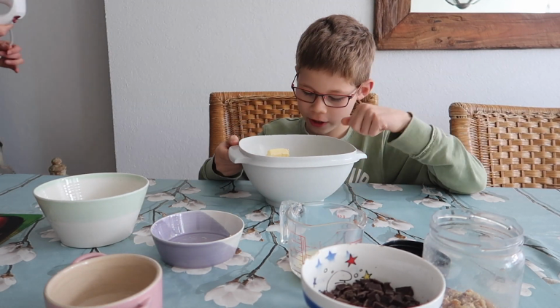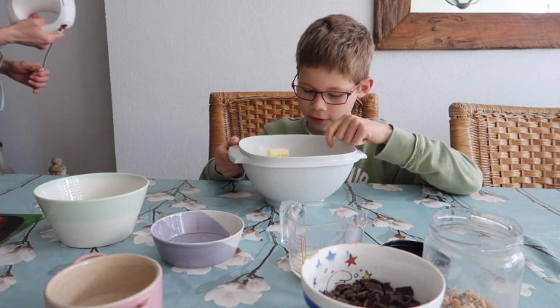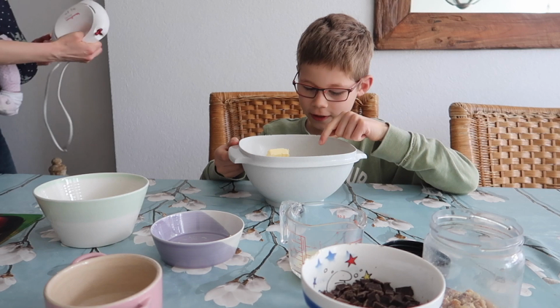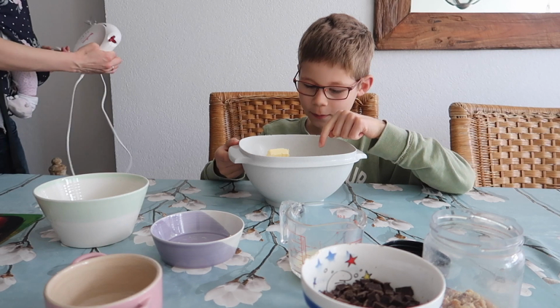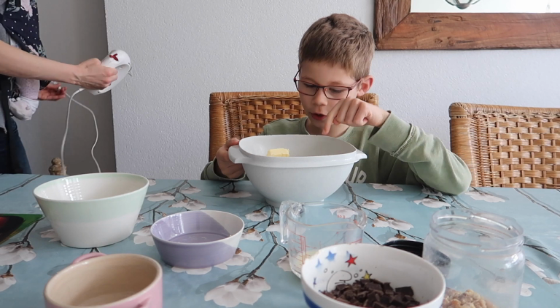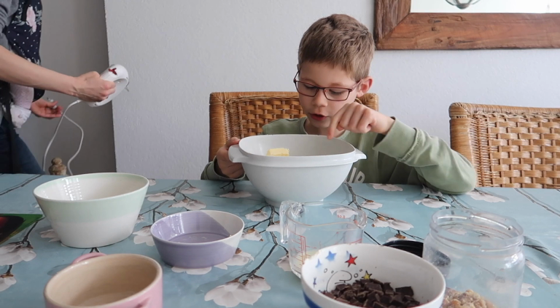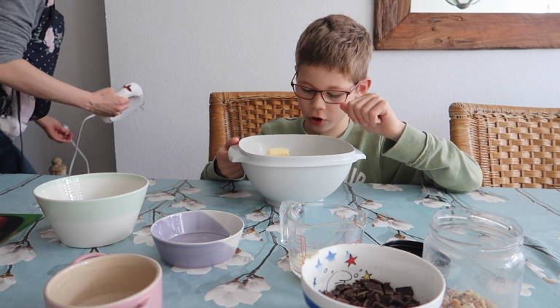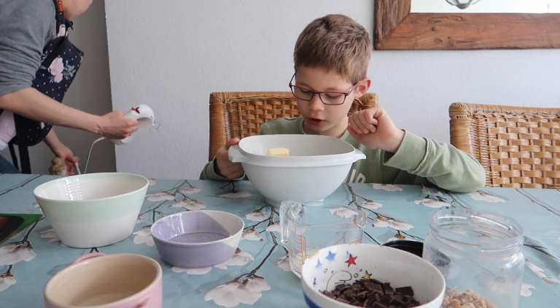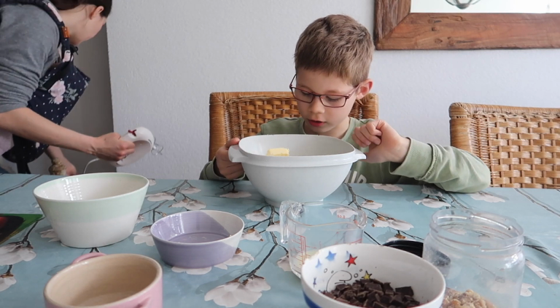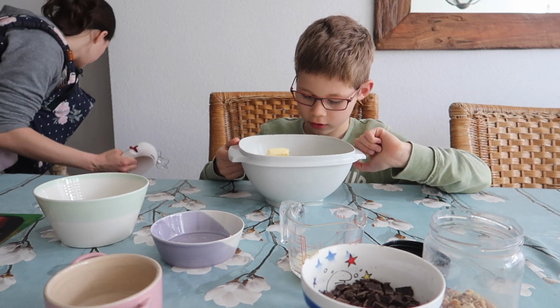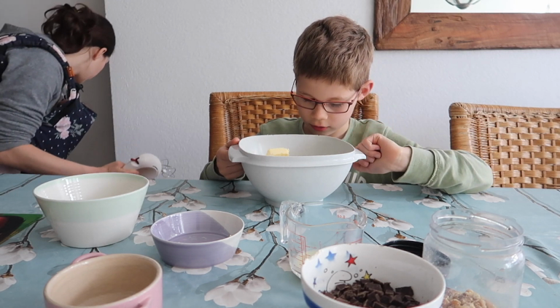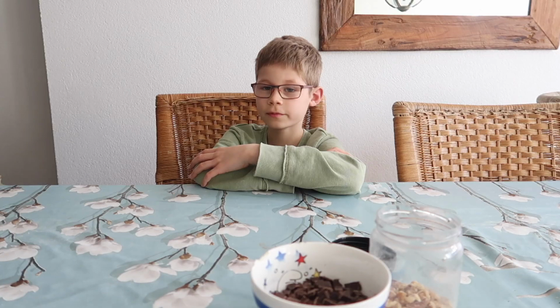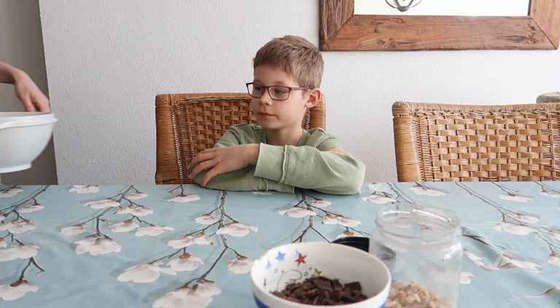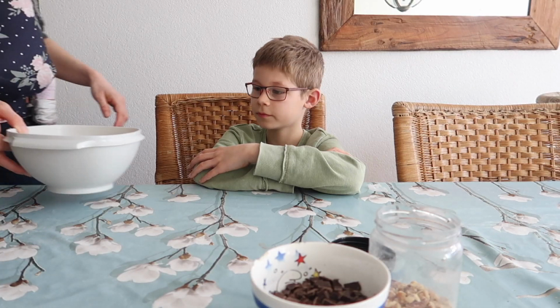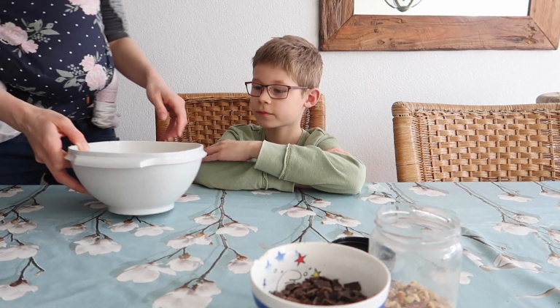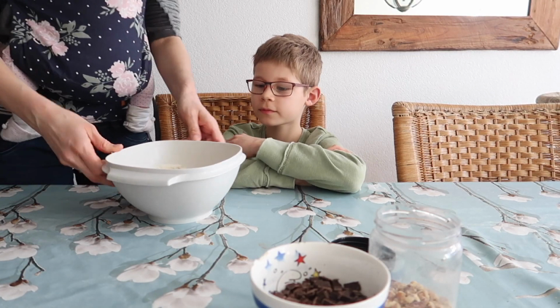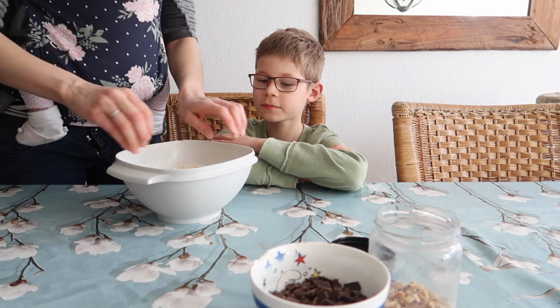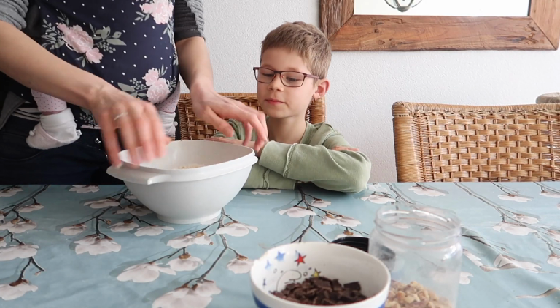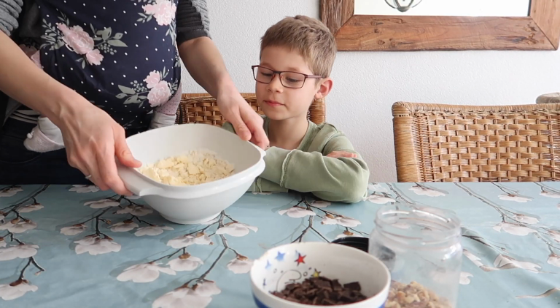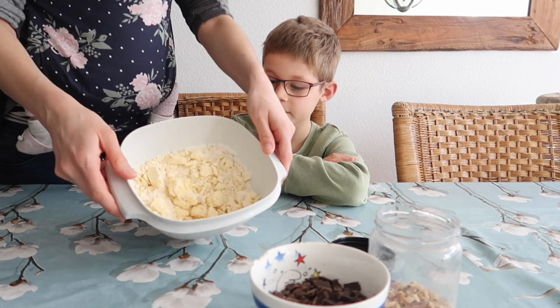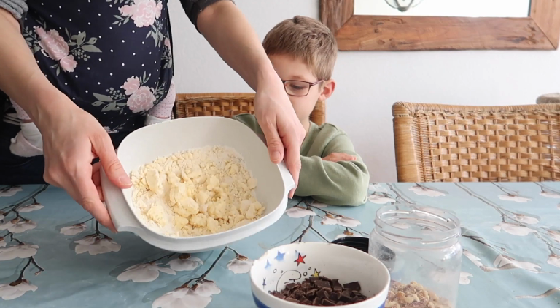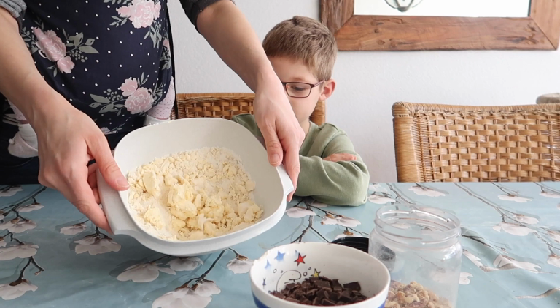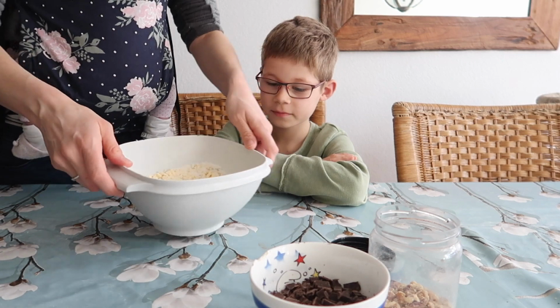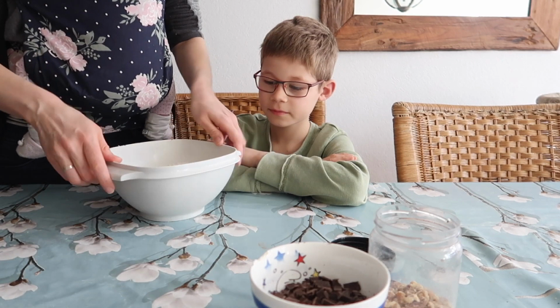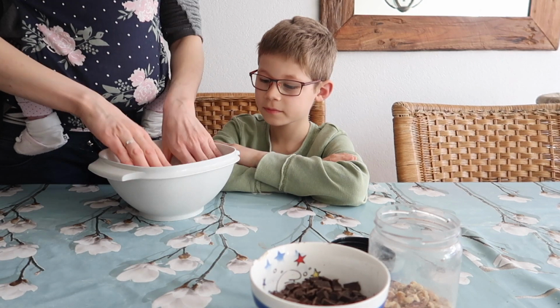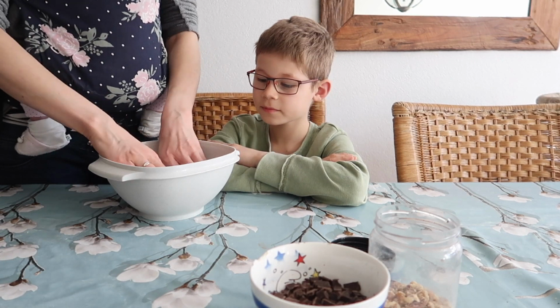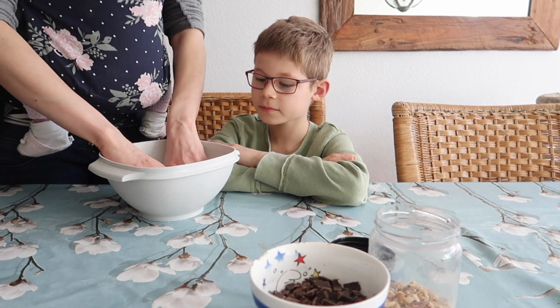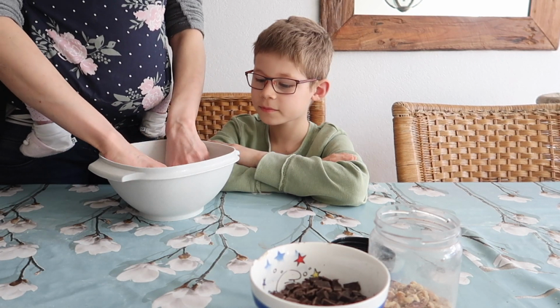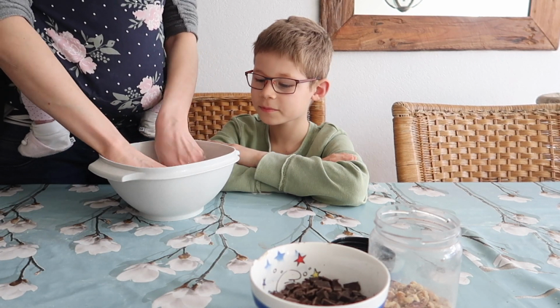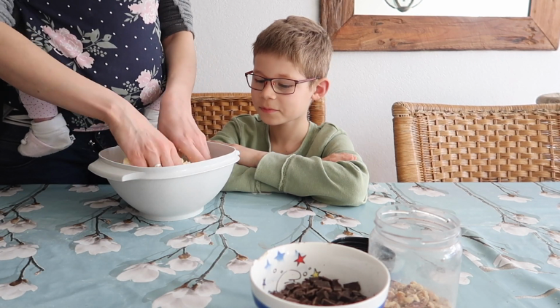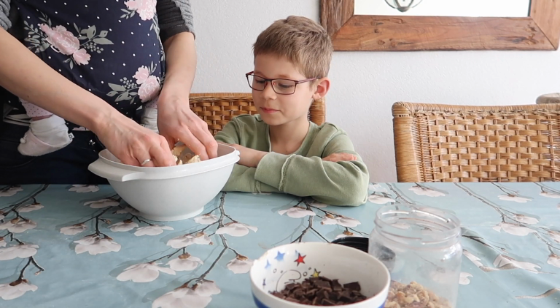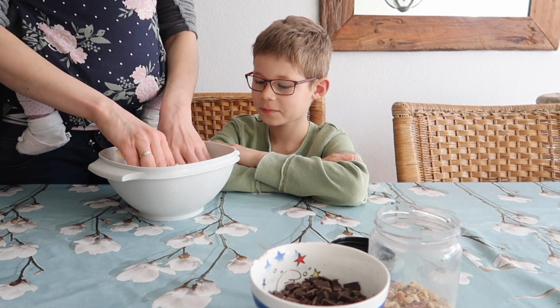De suiker wordt helemaal een andere kleur. We hebben het even gemixt — een beetje vast. Even een bal kneden.